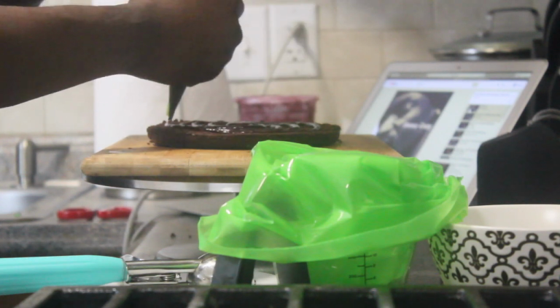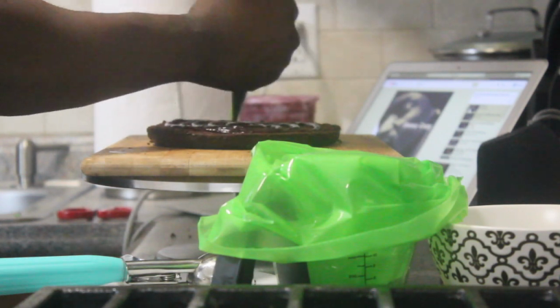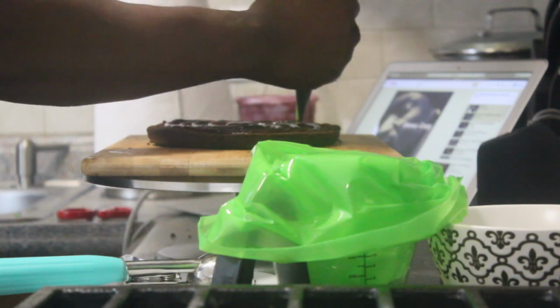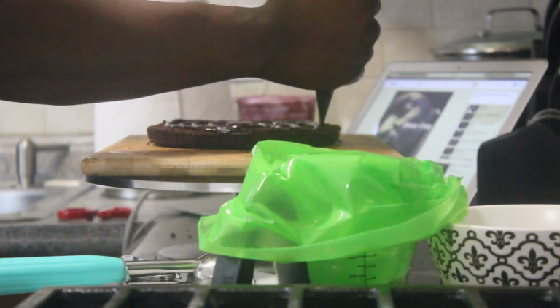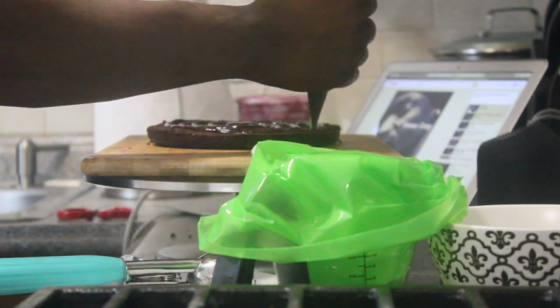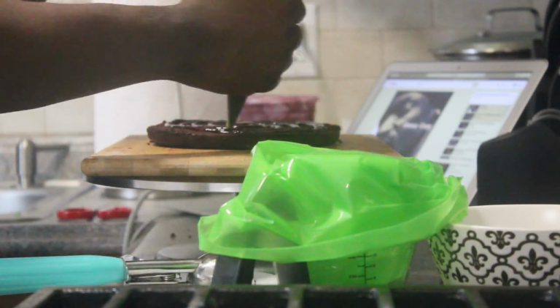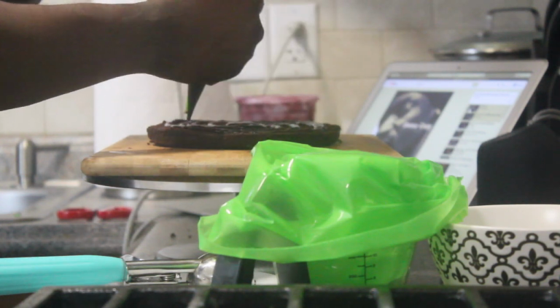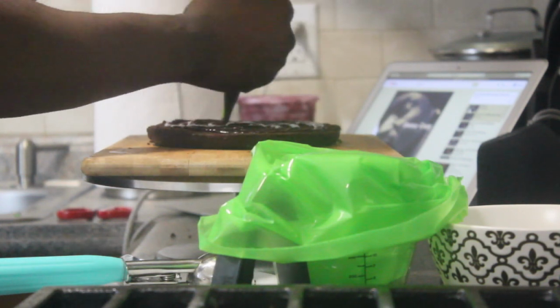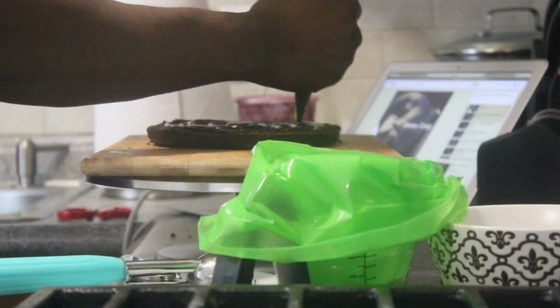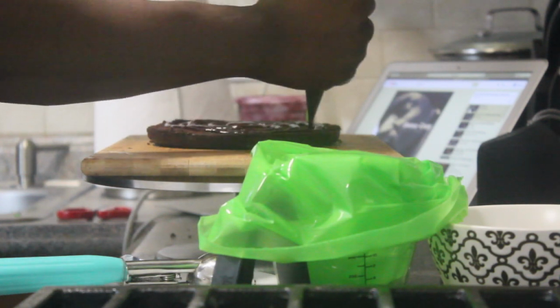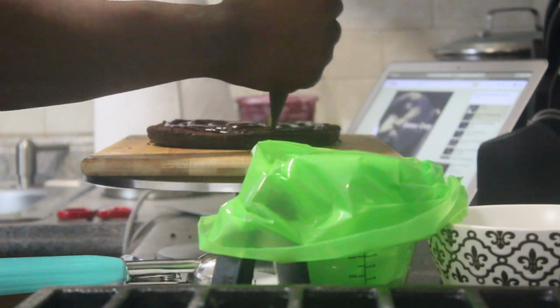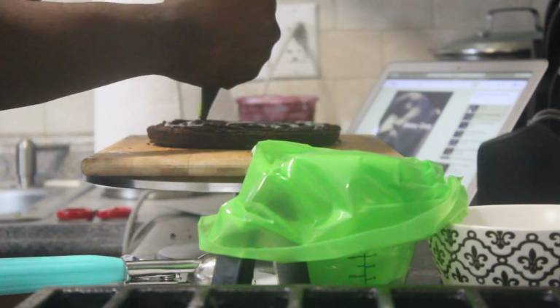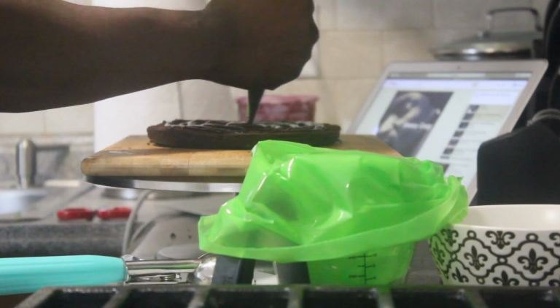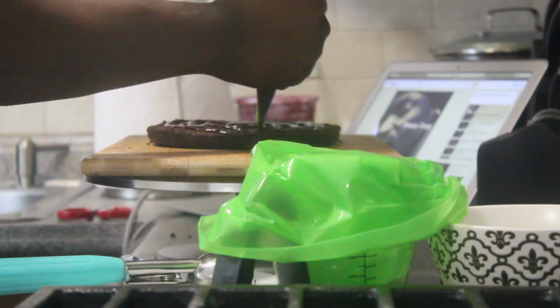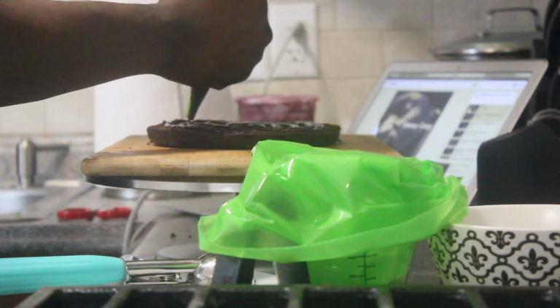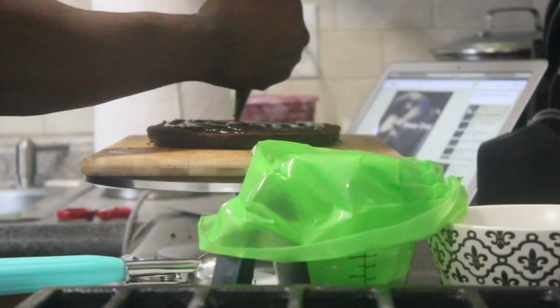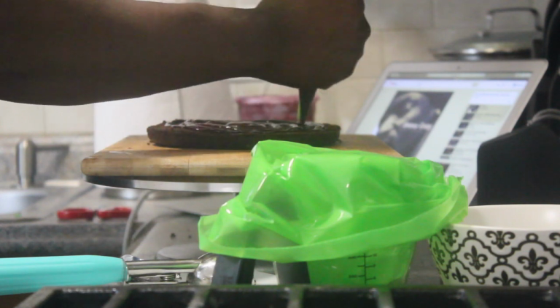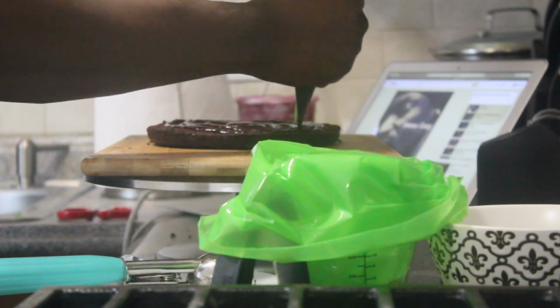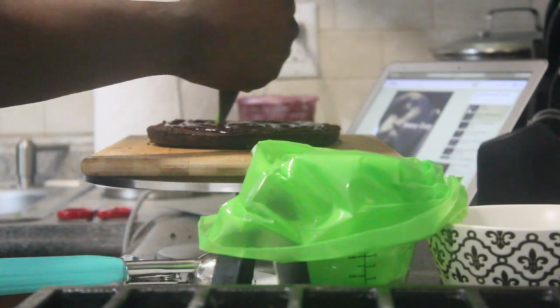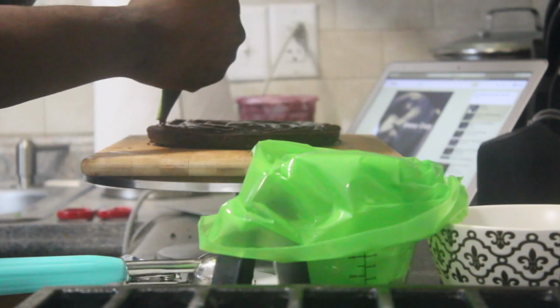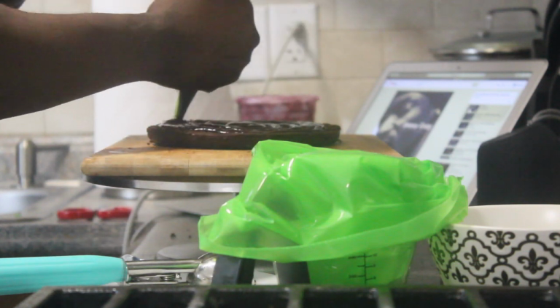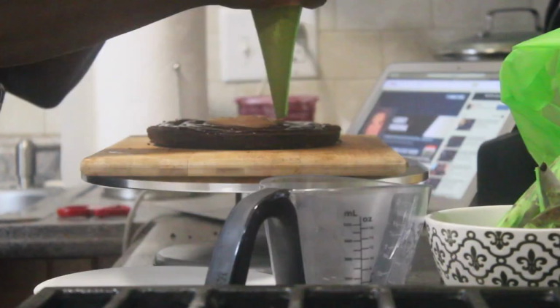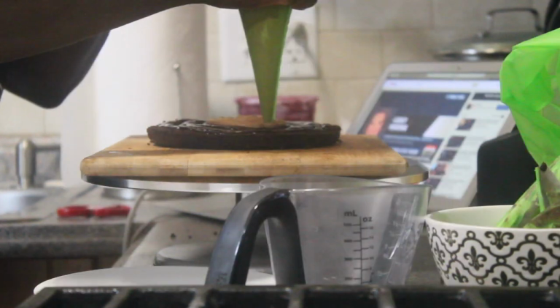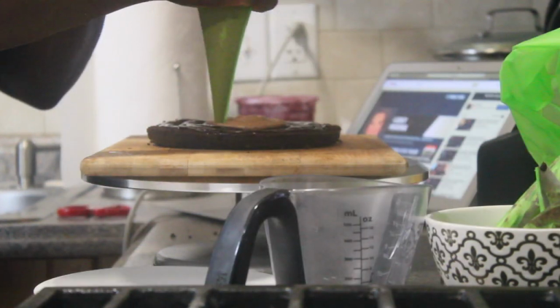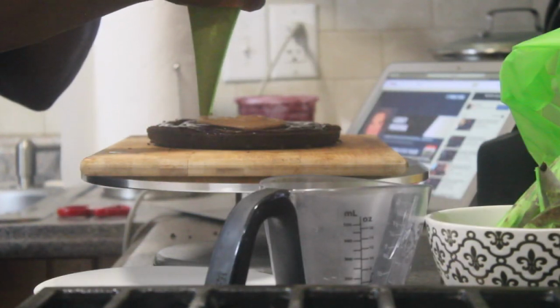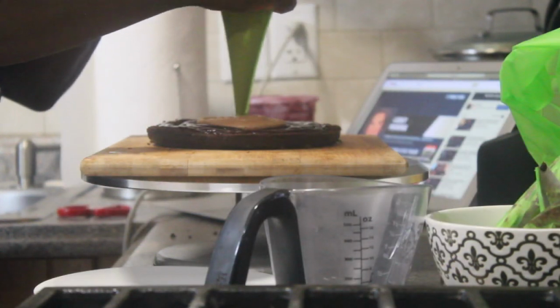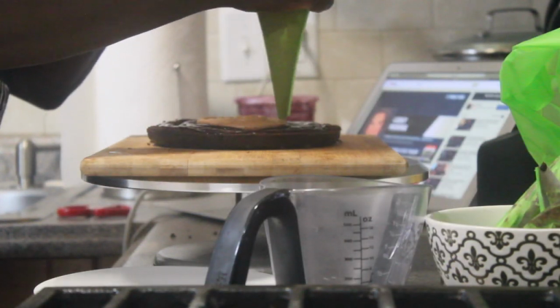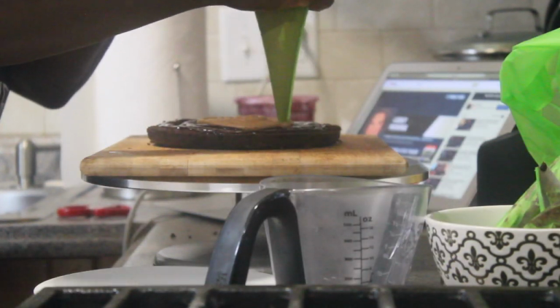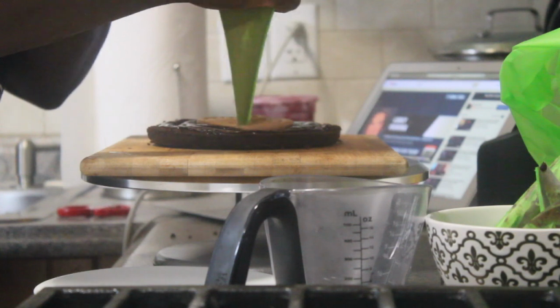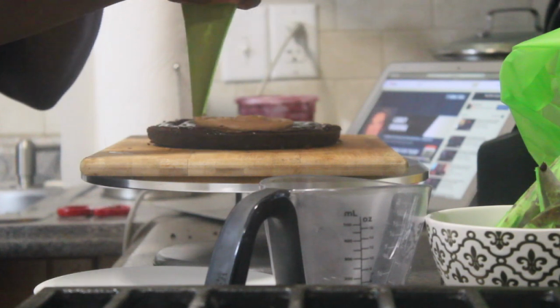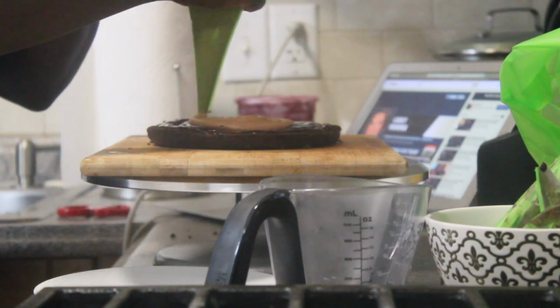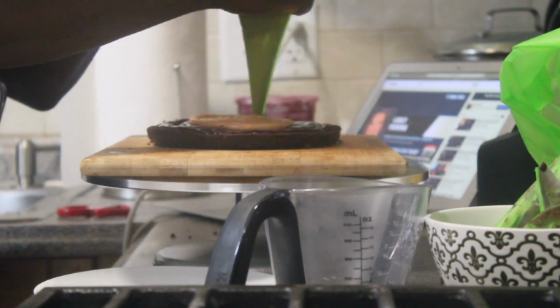Today we're making a black forest cake, so please stay tuned. This cake will have layers of chocolate cake, a cherry jam, dark chocolate mousse, and a whipped white chocolate ganache.